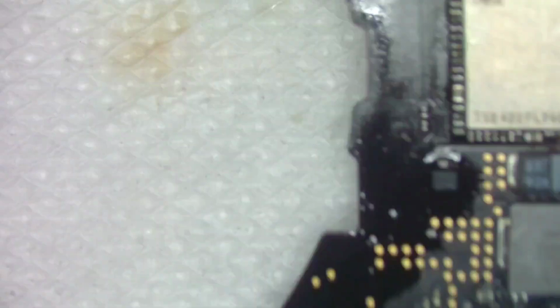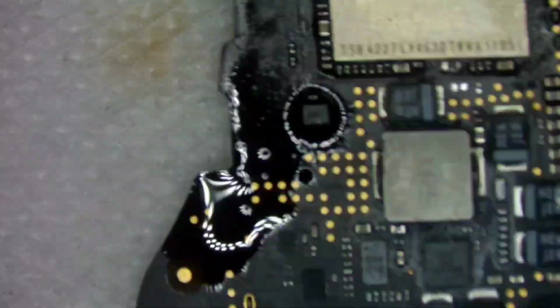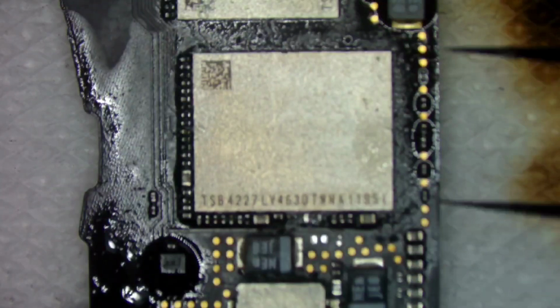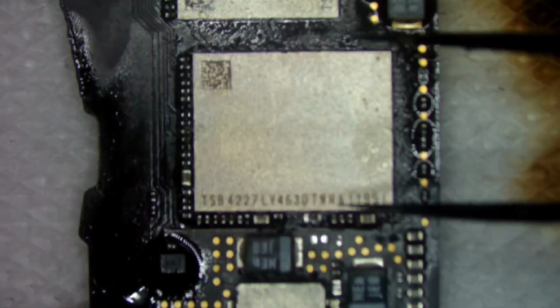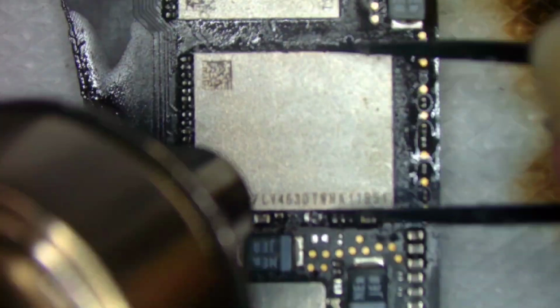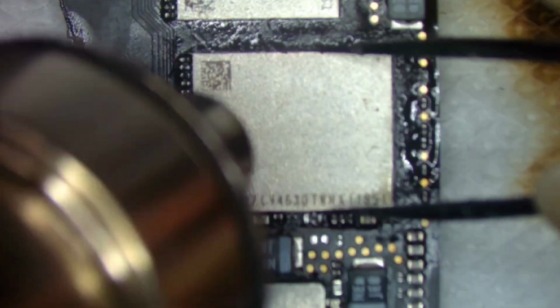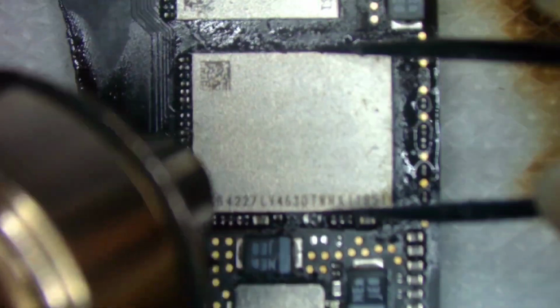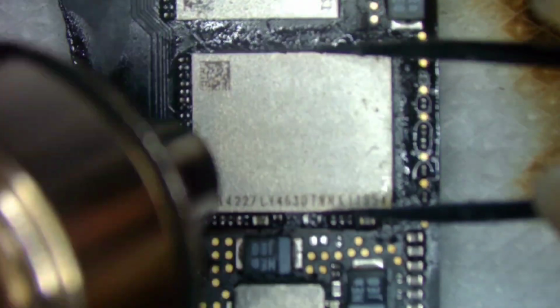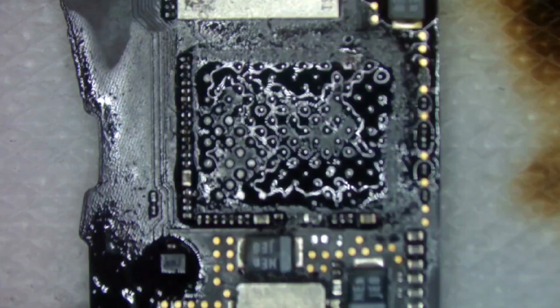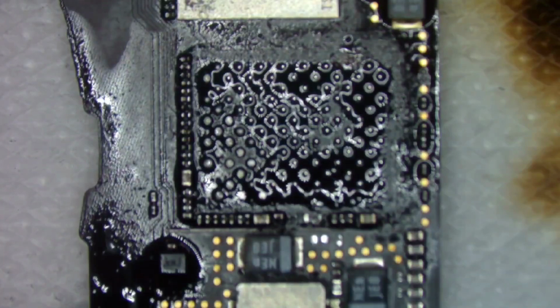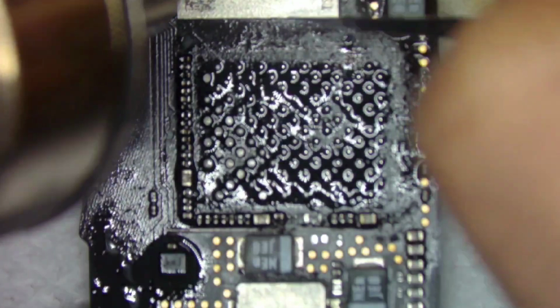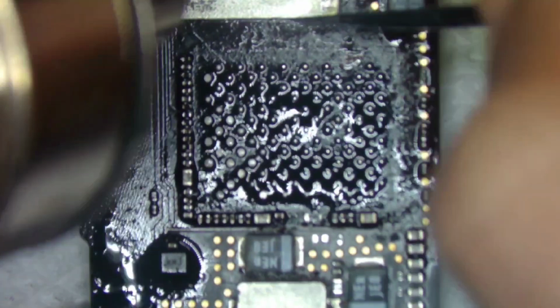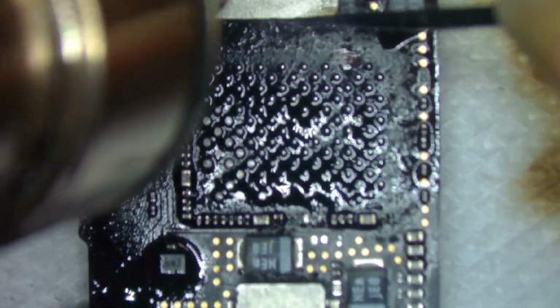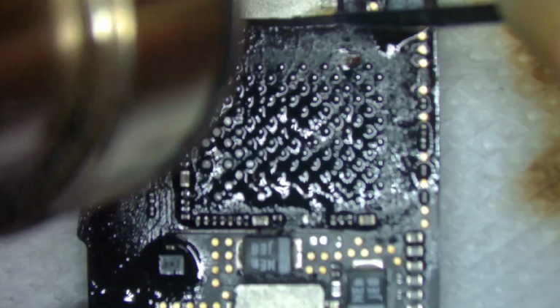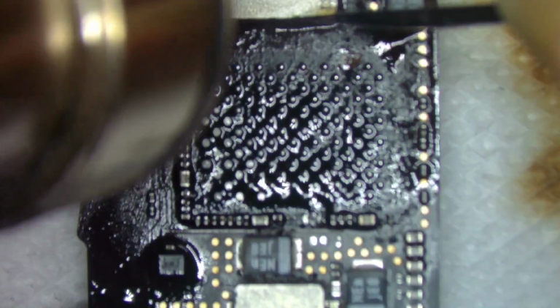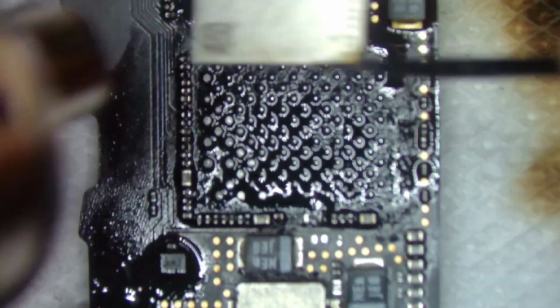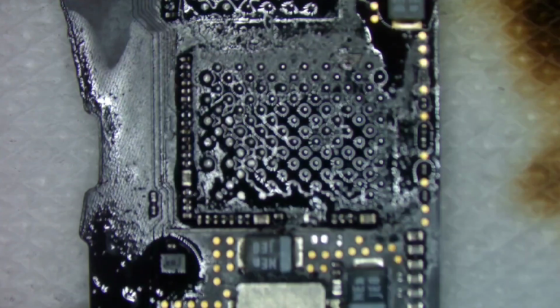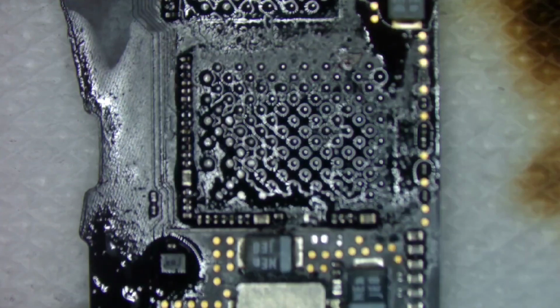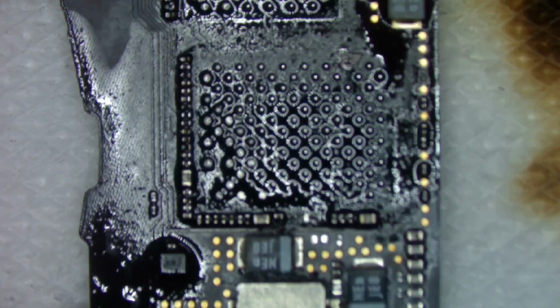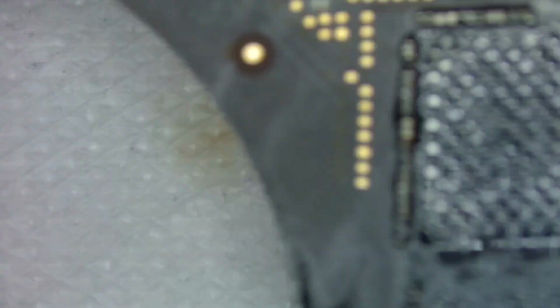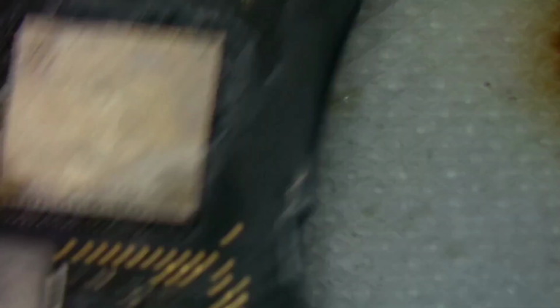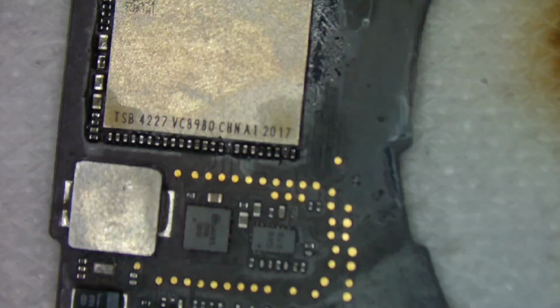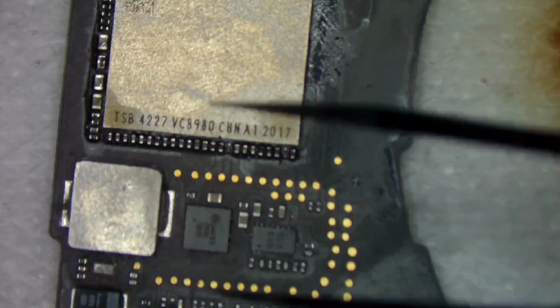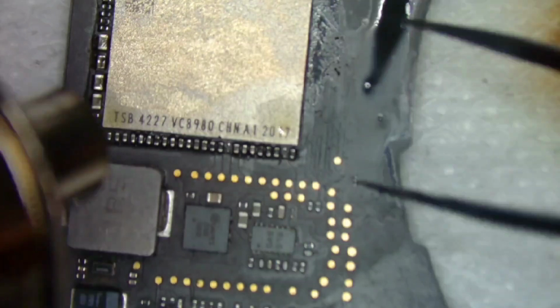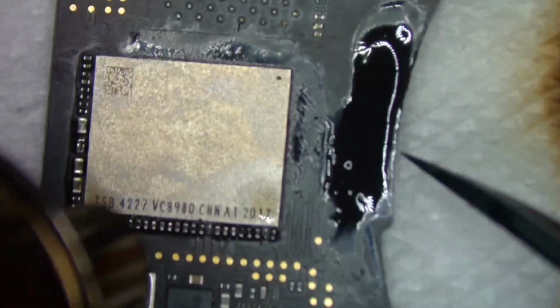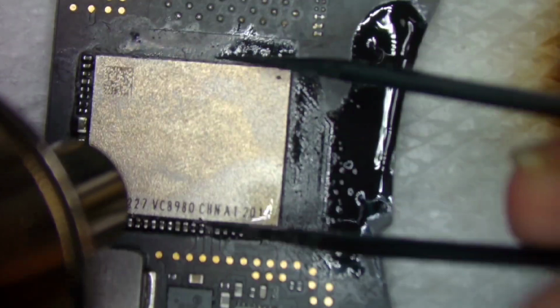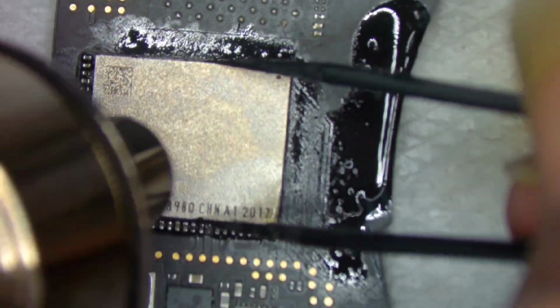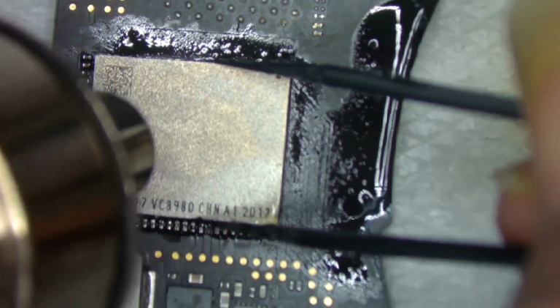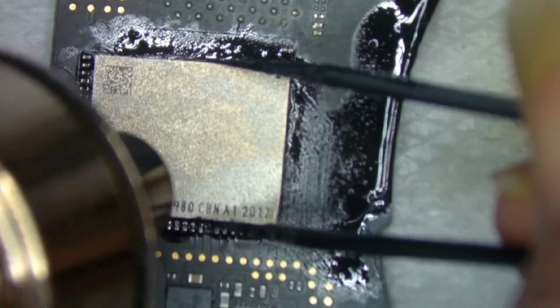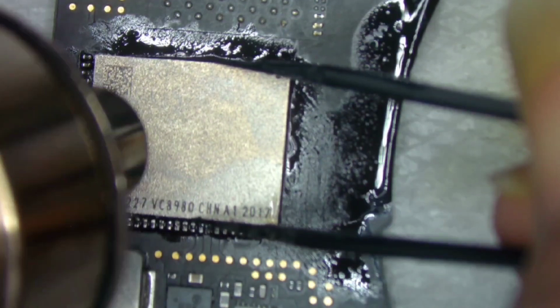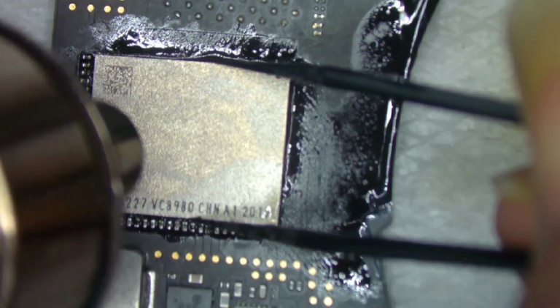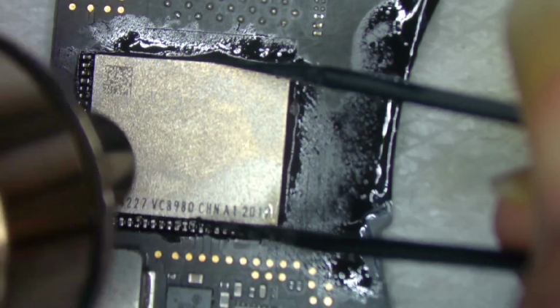We had already replaced these chips once, but the machine was giving error ERA4042 and was fluctuating its ampere readings from 0 to 800, then back to 0 again.